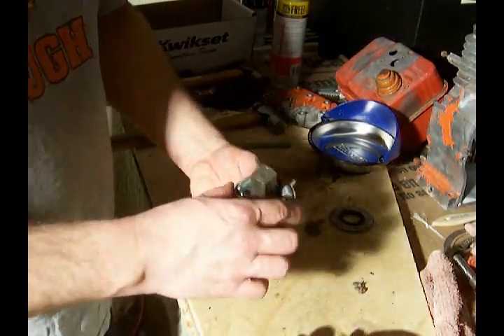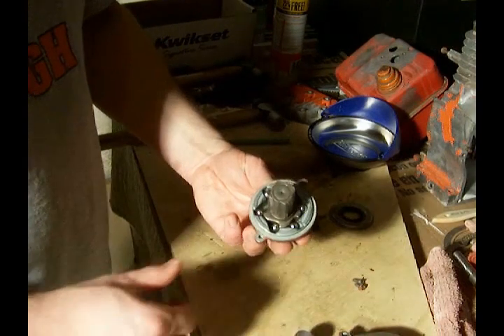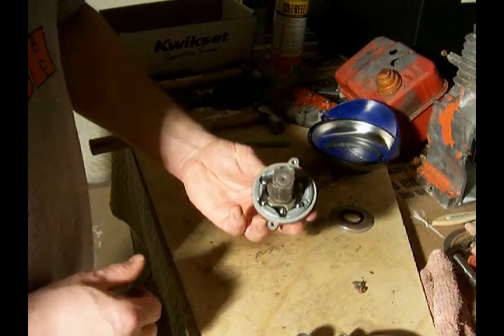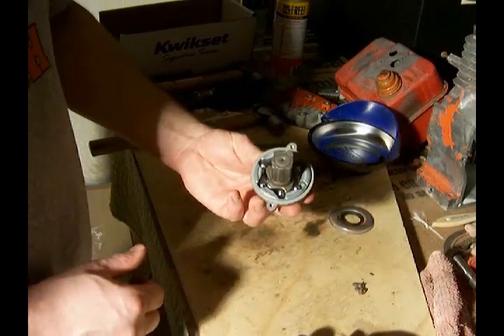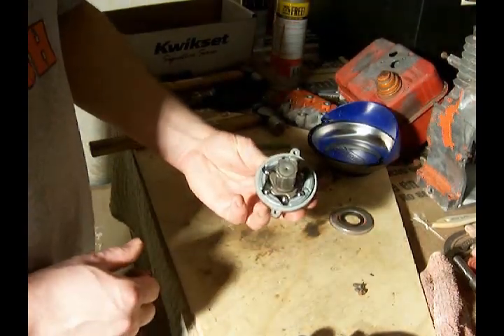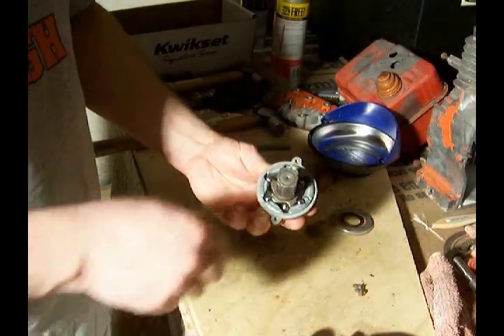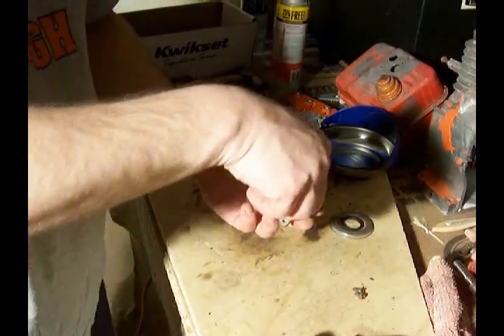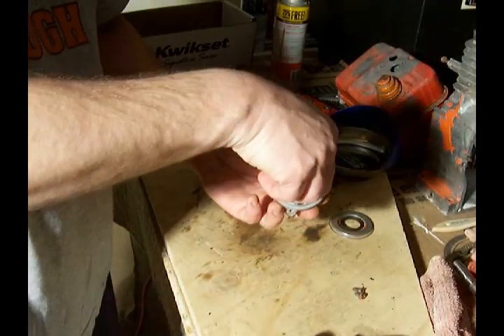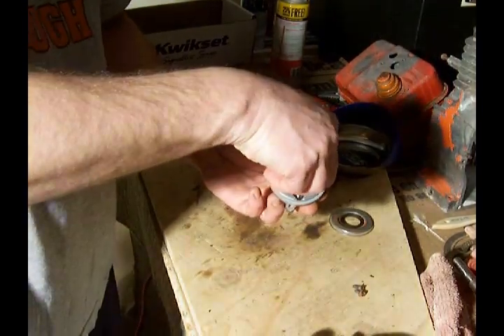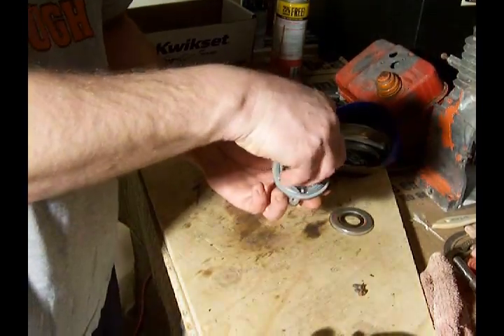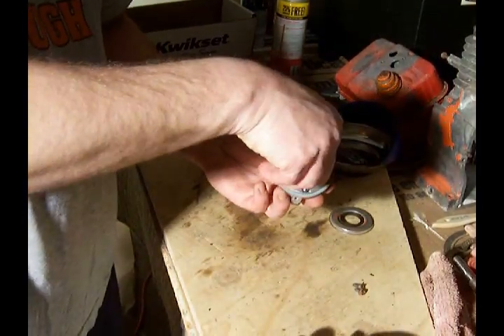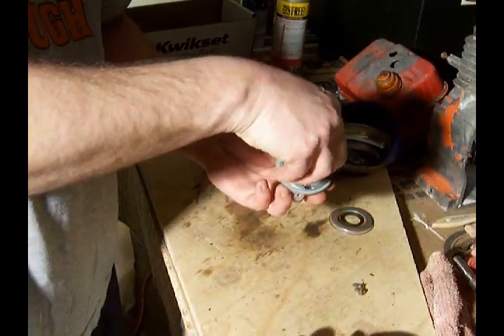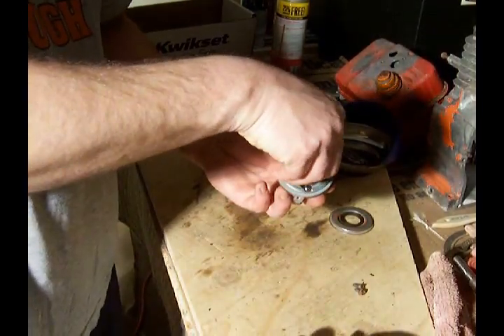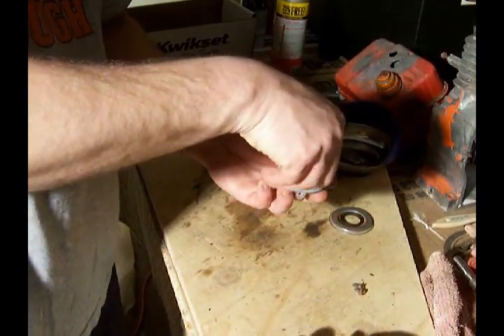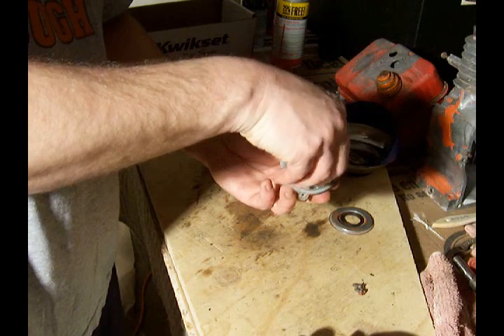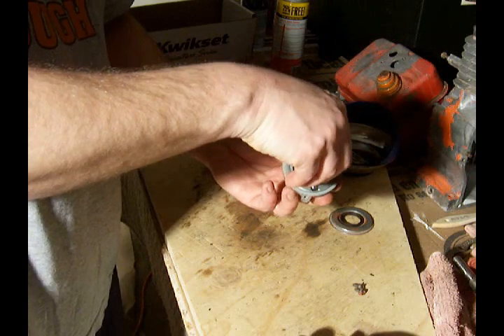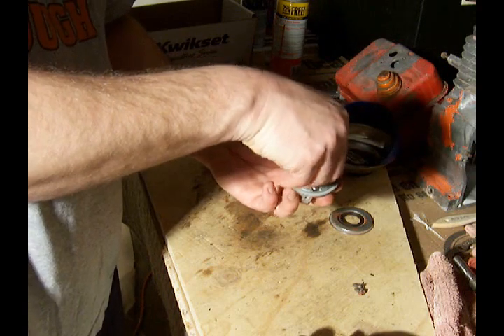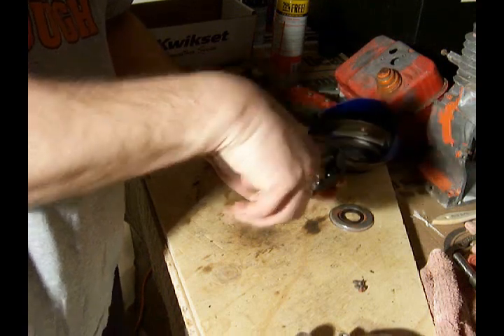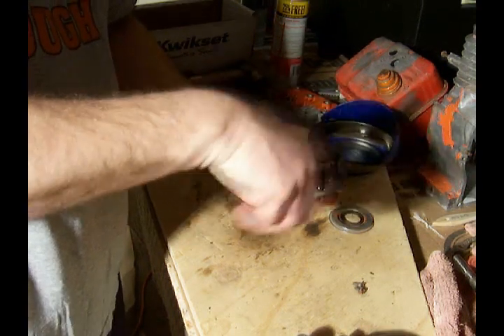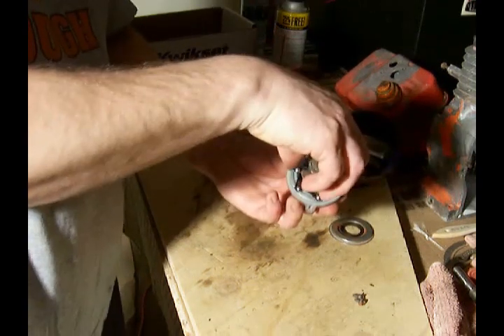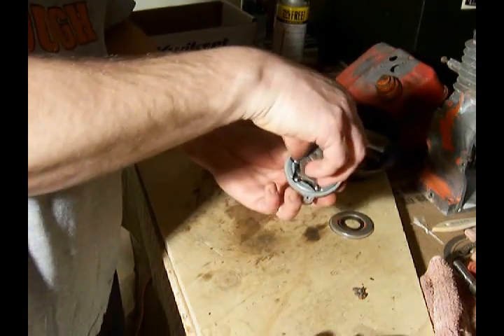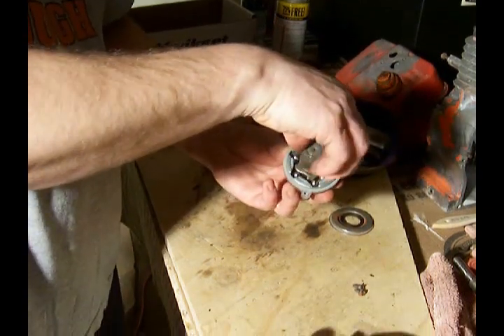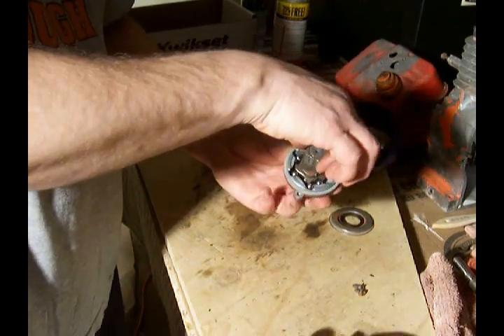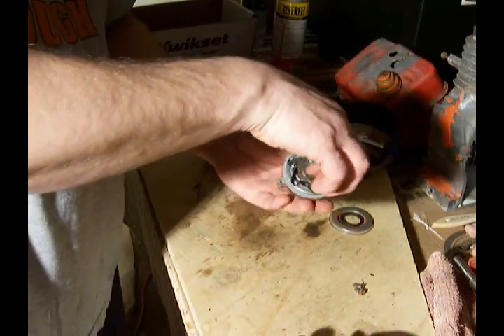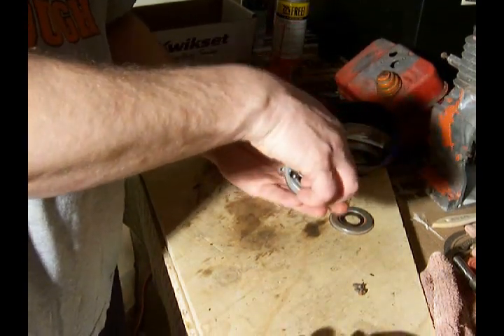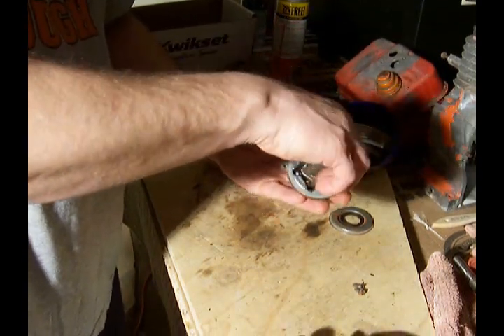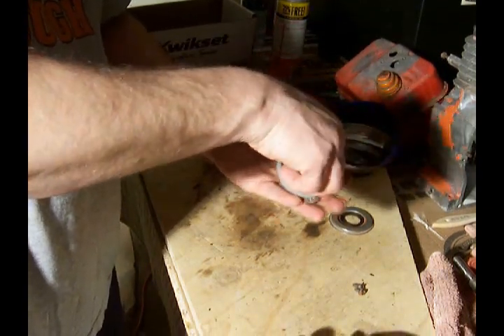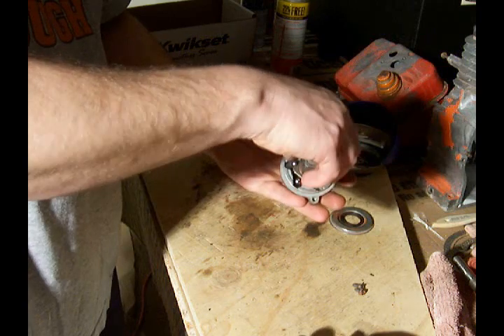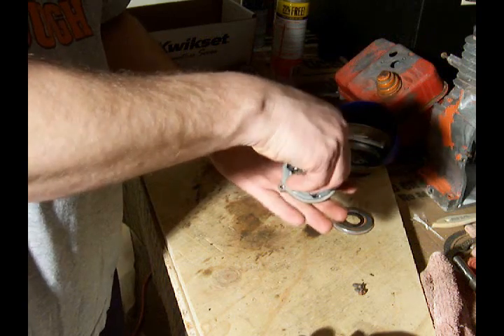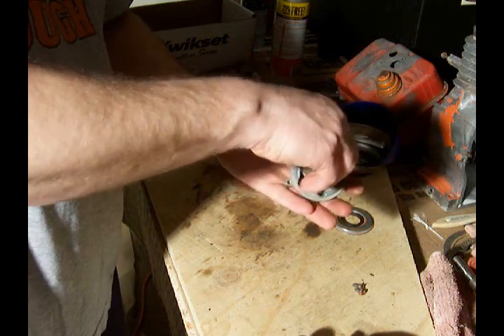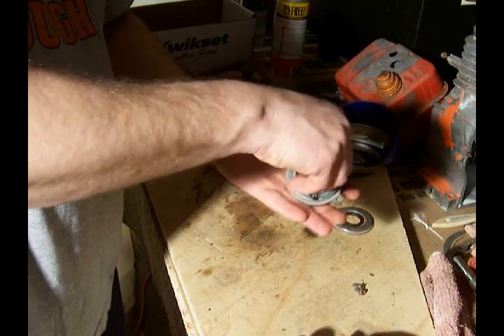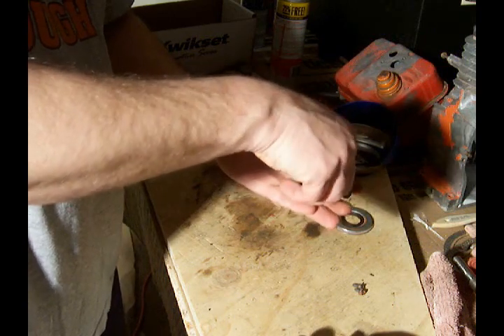Hopefully you can see this. What happens is the balls will allow this part to spin one way, but when you spin it the other way the balls lock it in place and it won't spin.